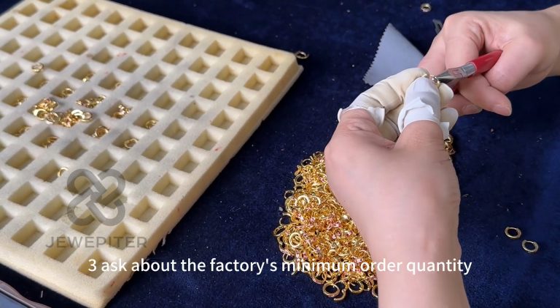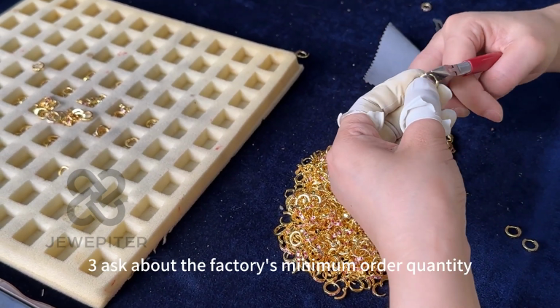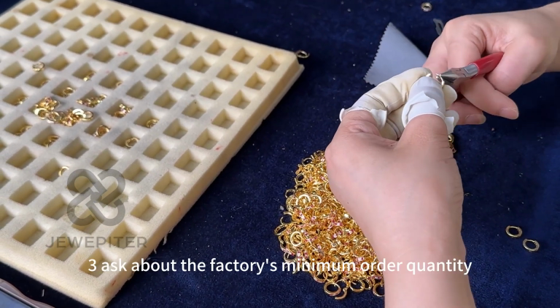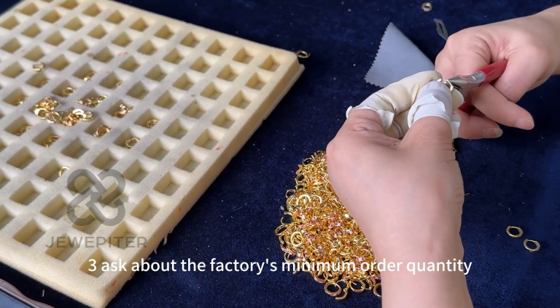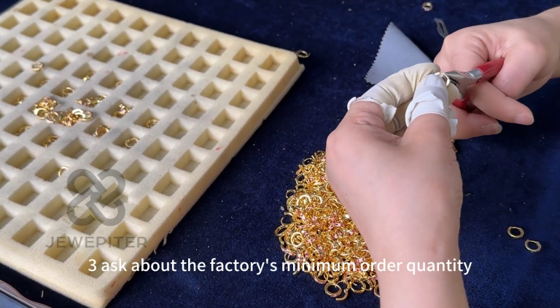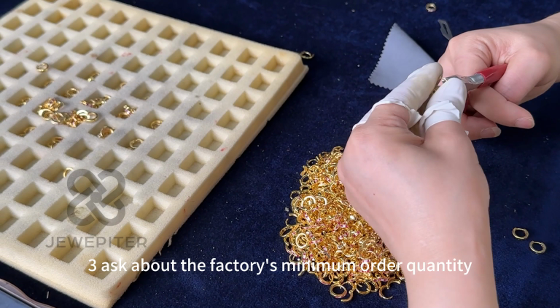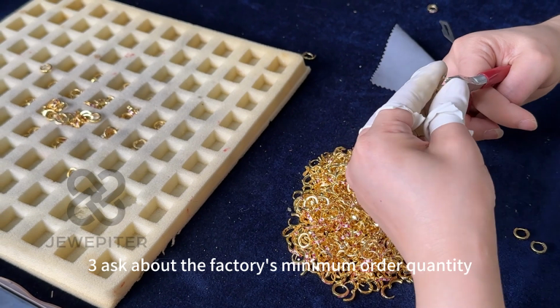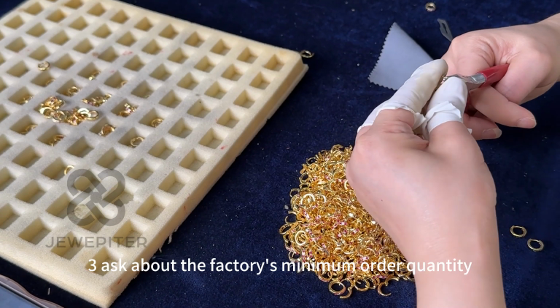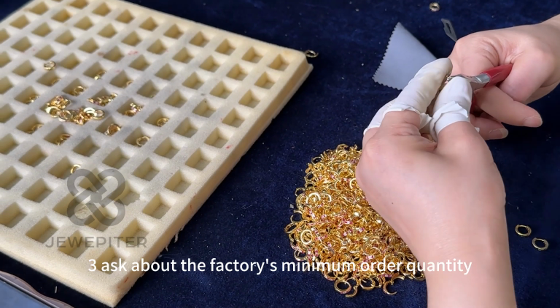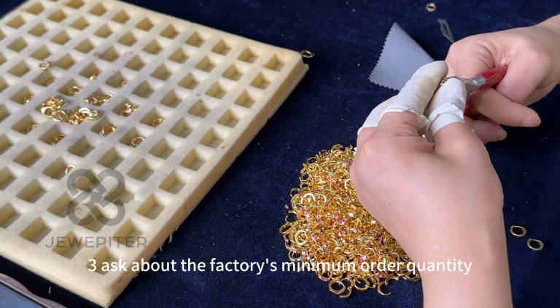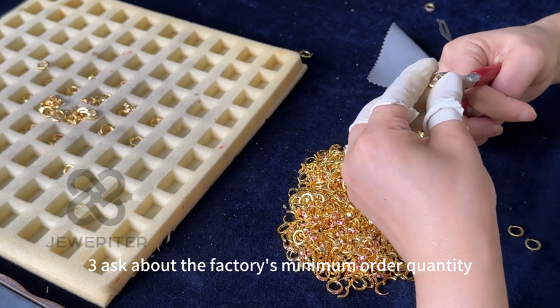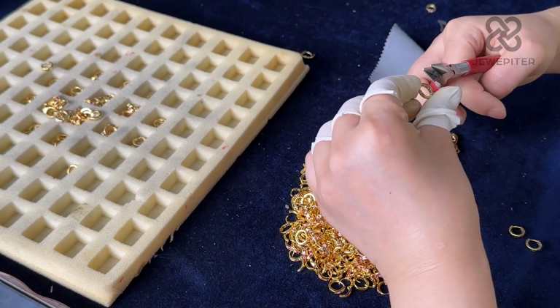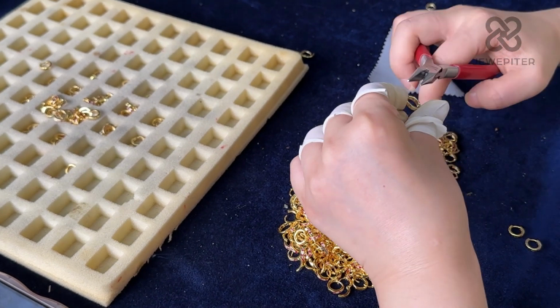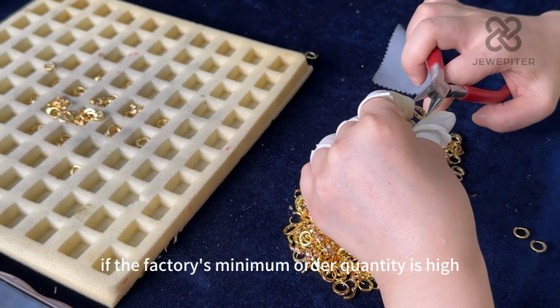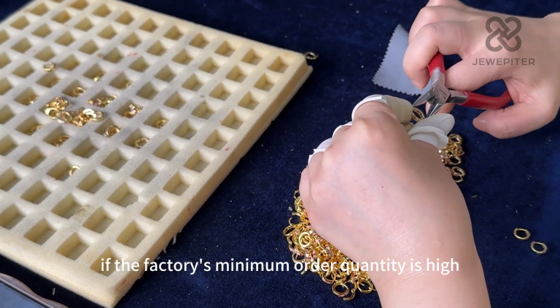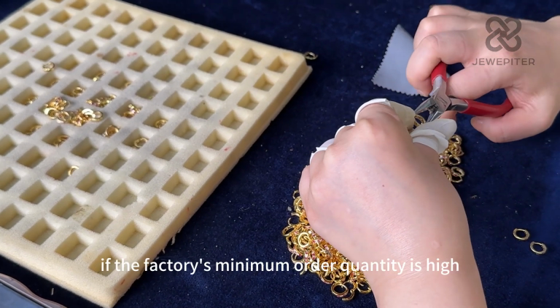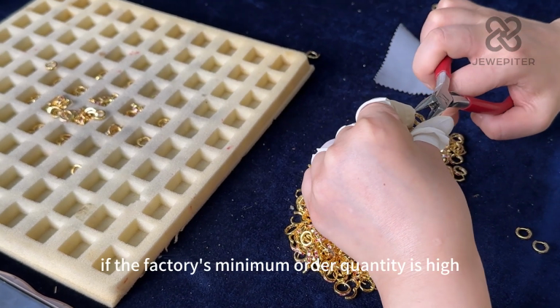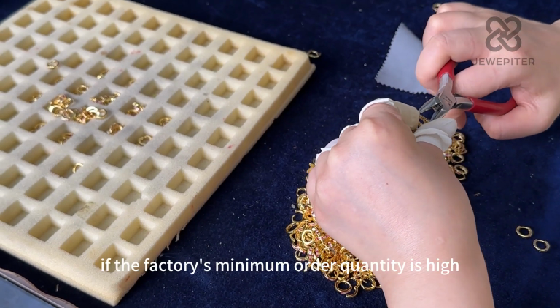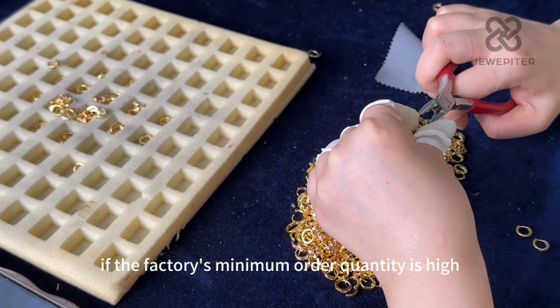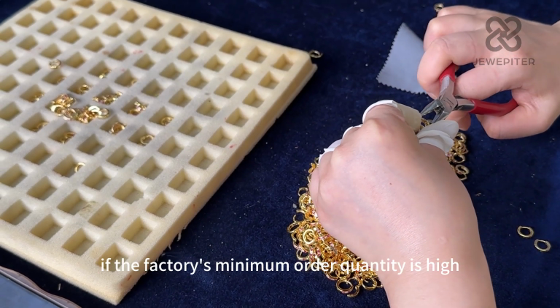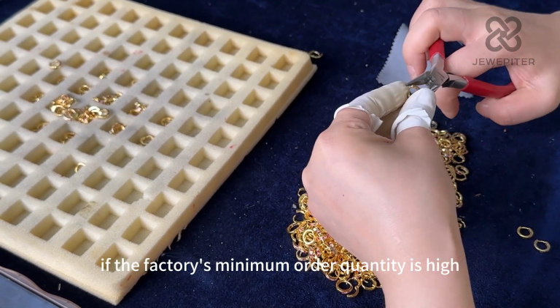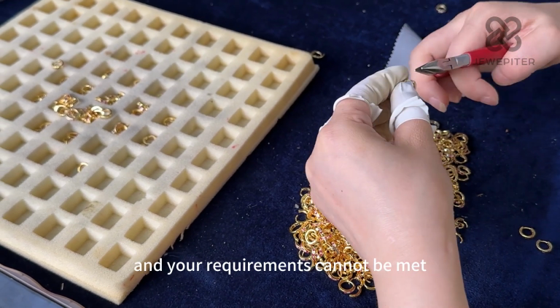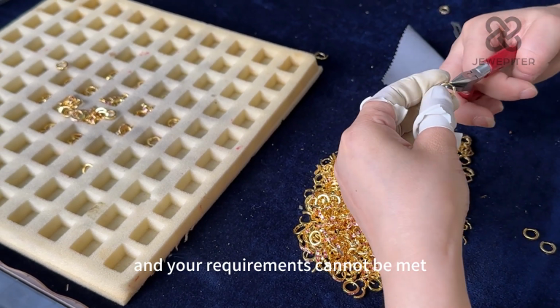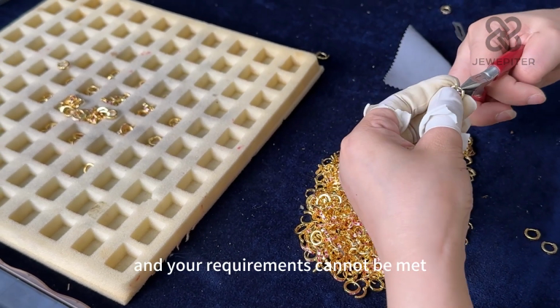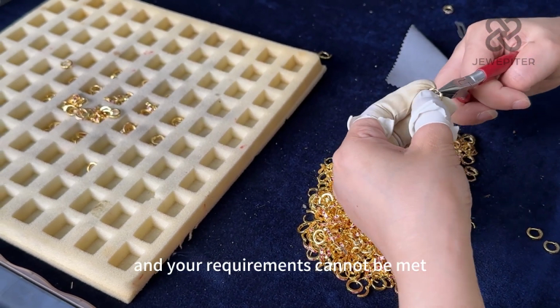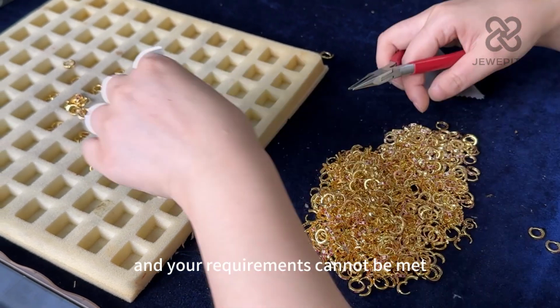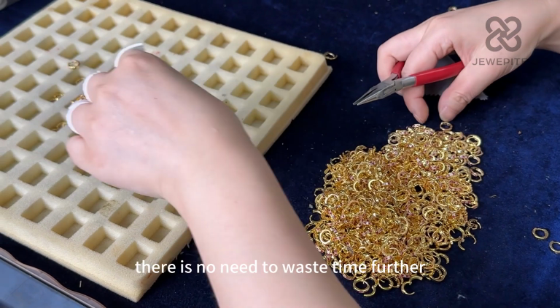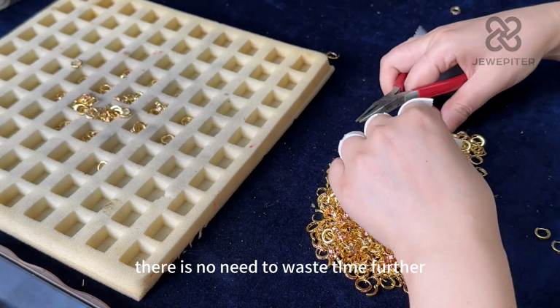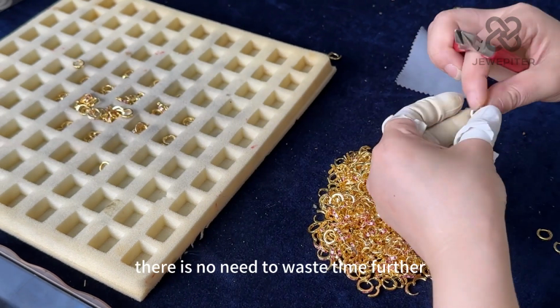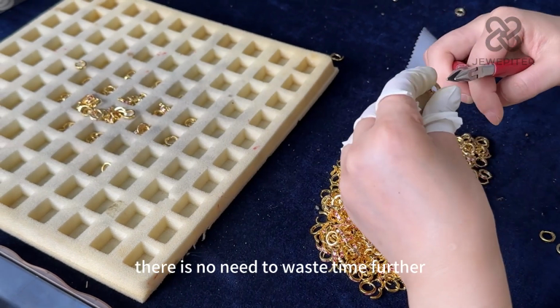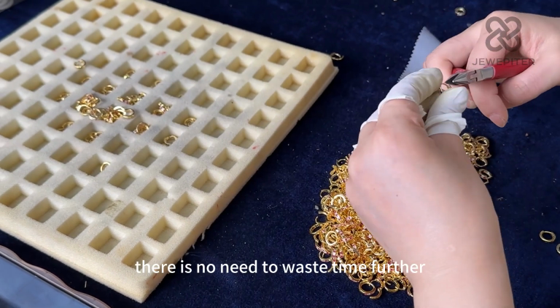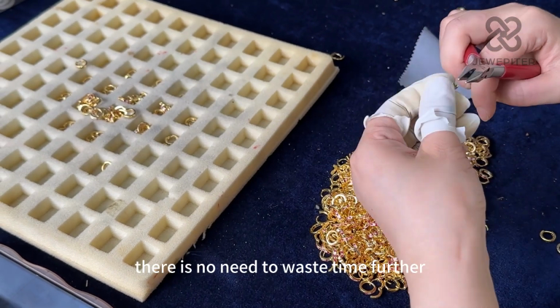3. Ask about the factory's minimum order quantity. If the factory's minimum order quantity is high and your requirements cannot be met, there is no need to waste time further.